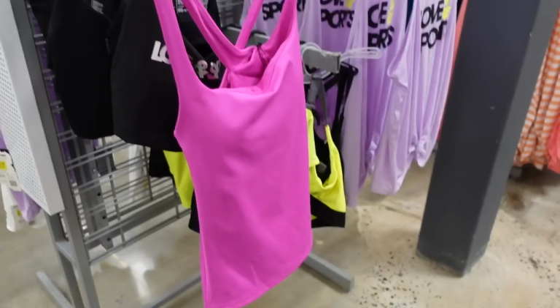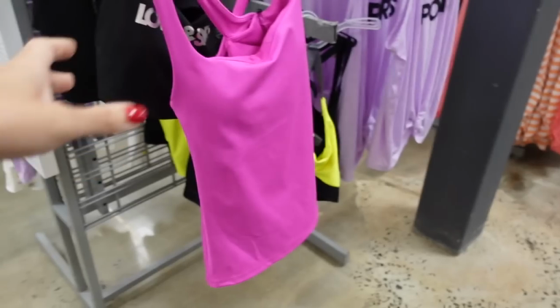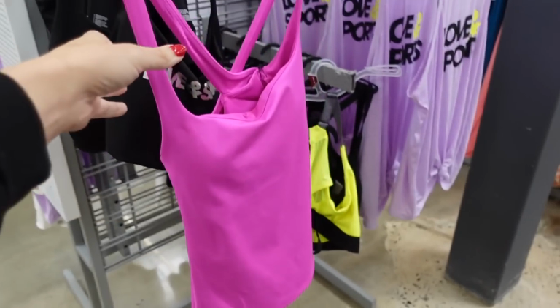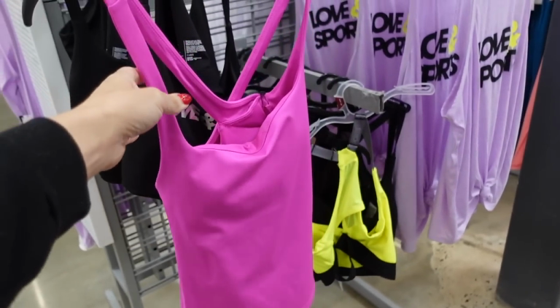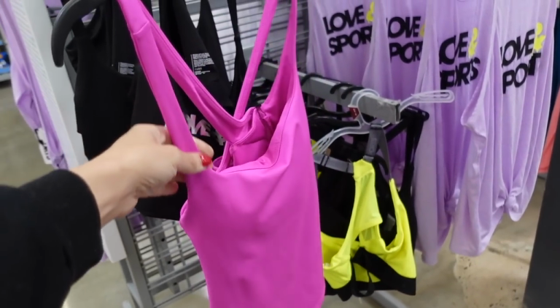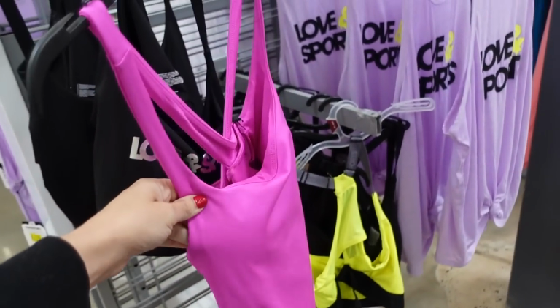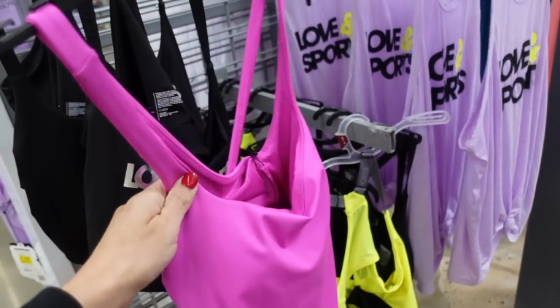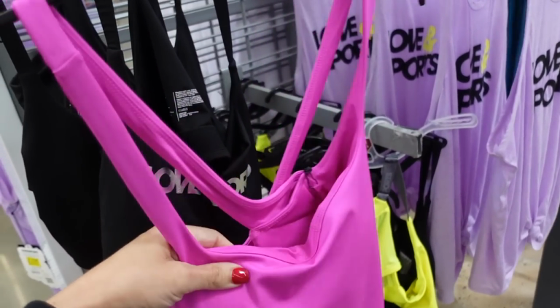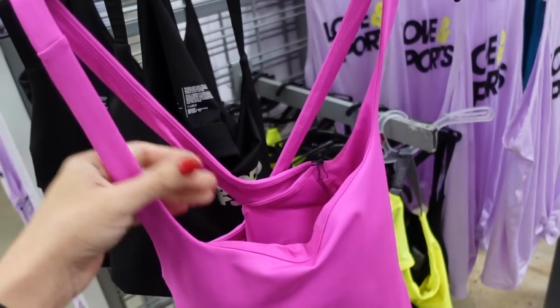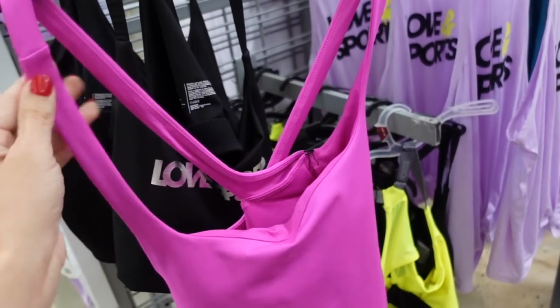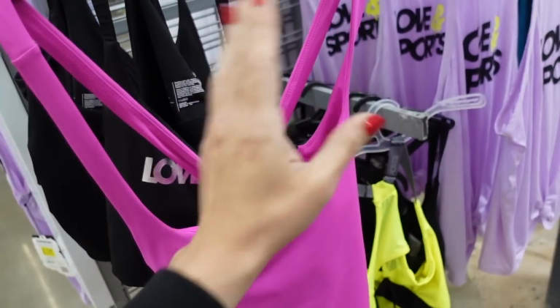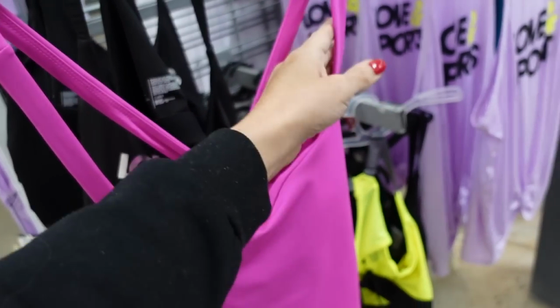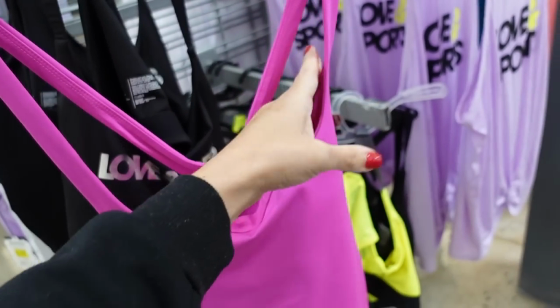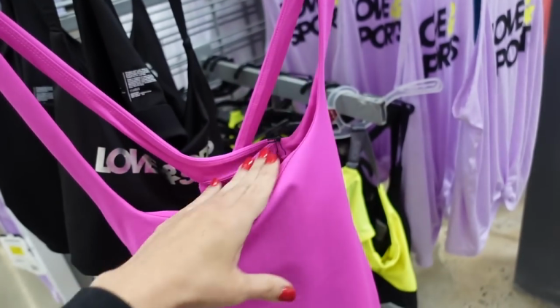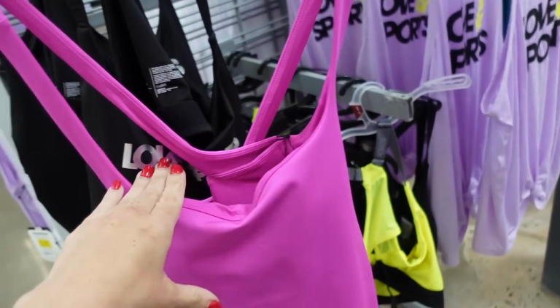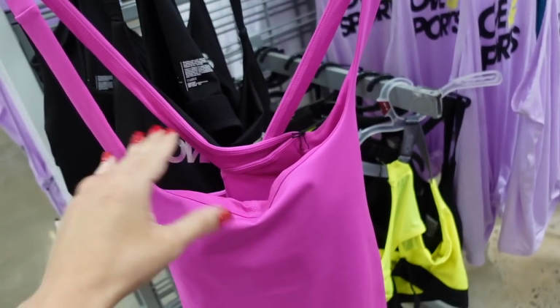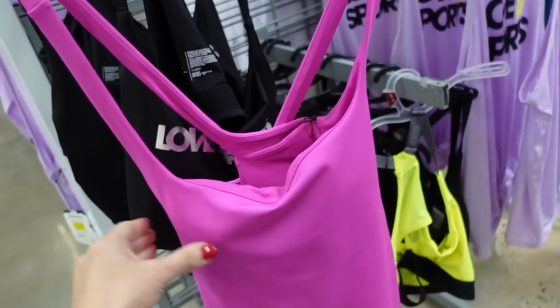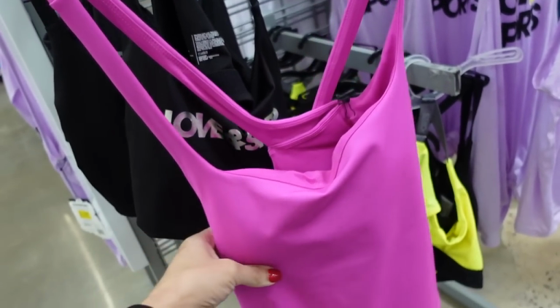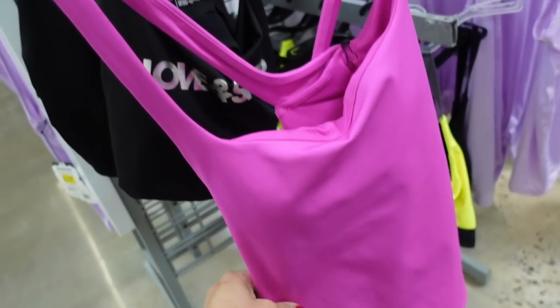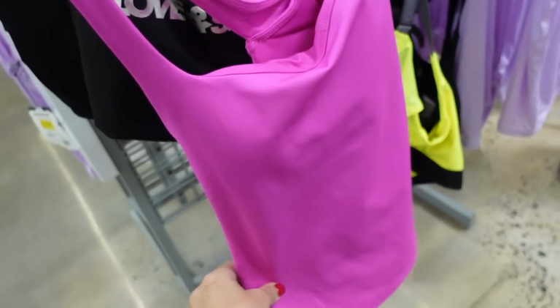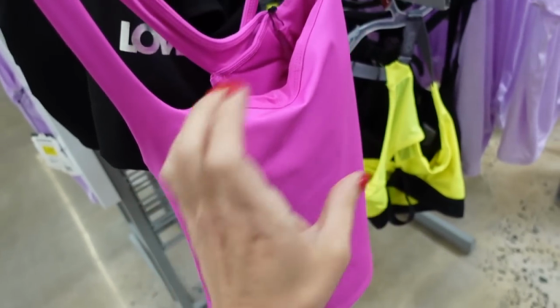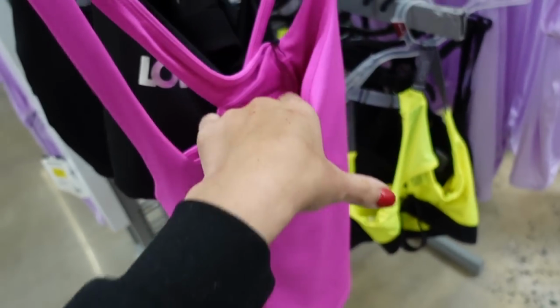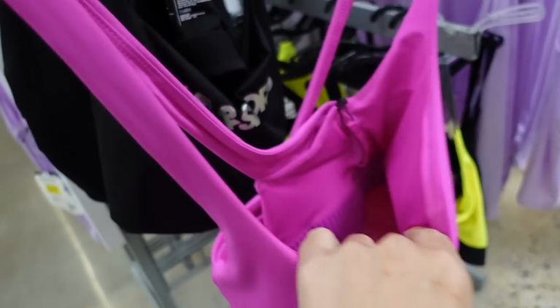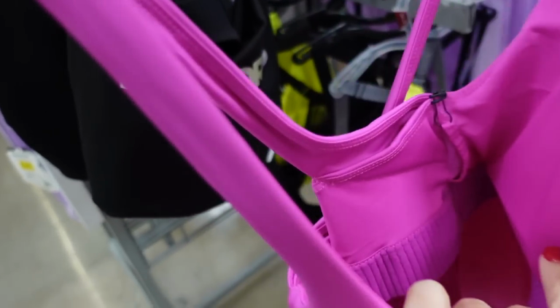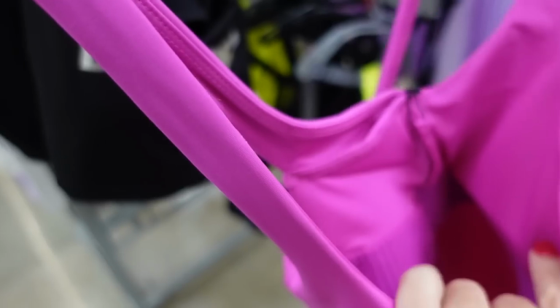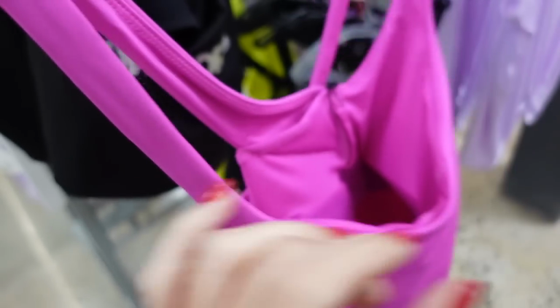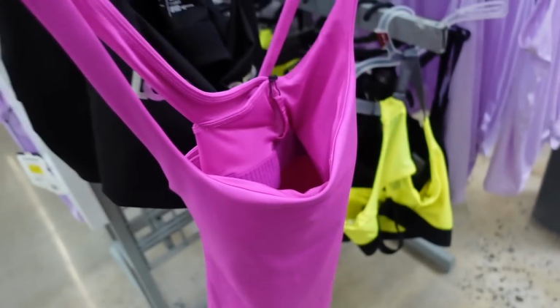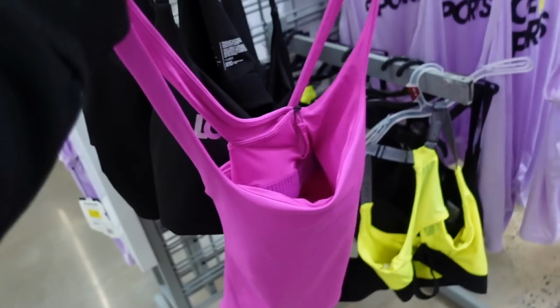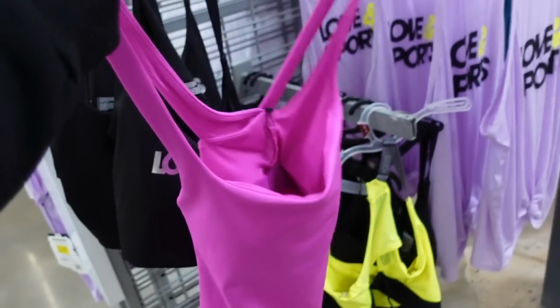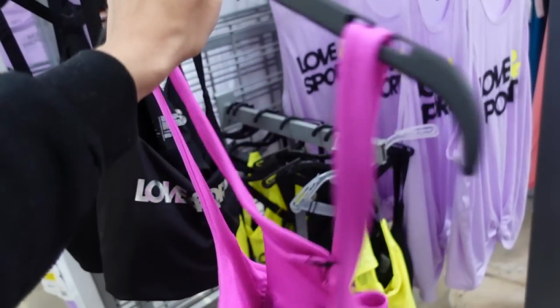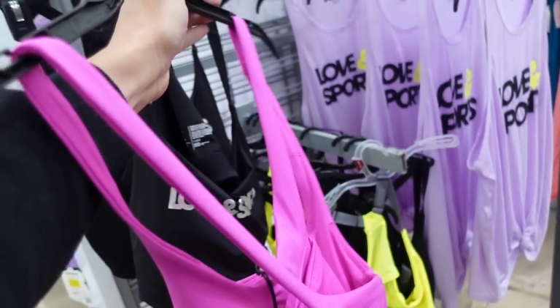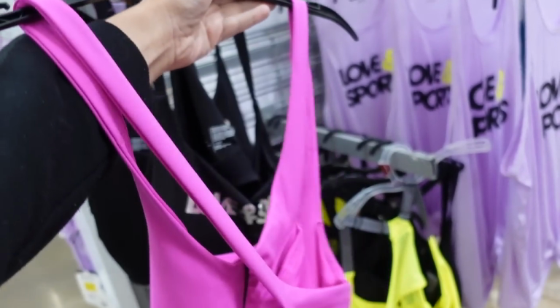A cute new active top from Love and Sports — this one has a thin strap with a squared neckline, fitted through the body, with a shelf bra and a crisscross back.